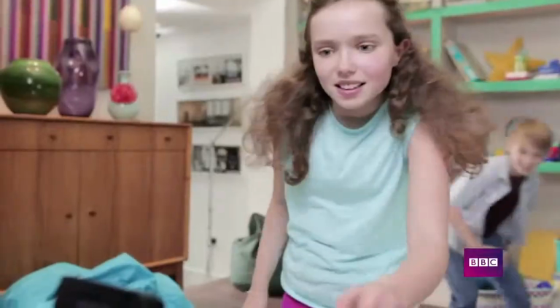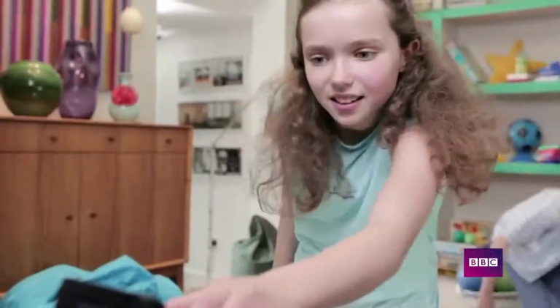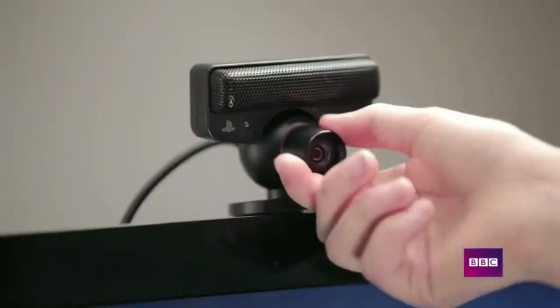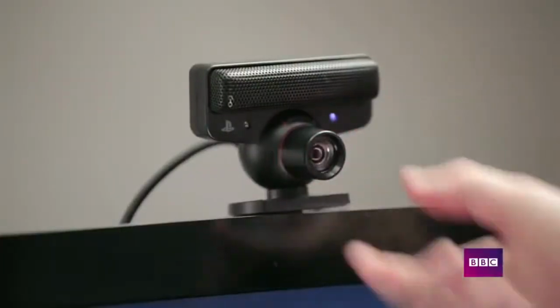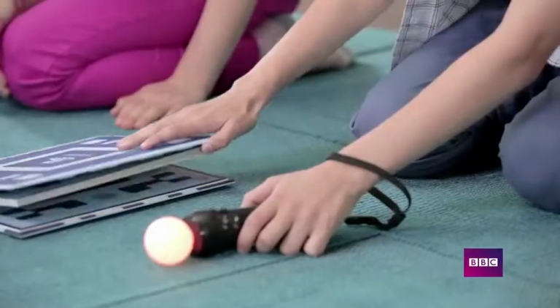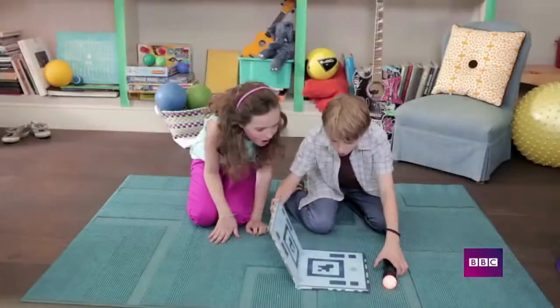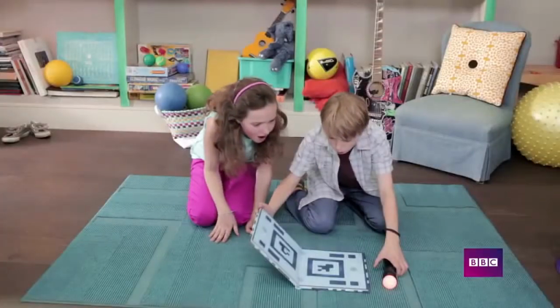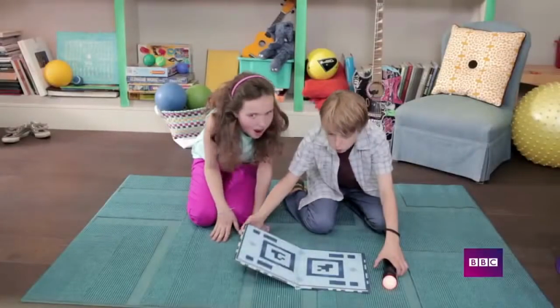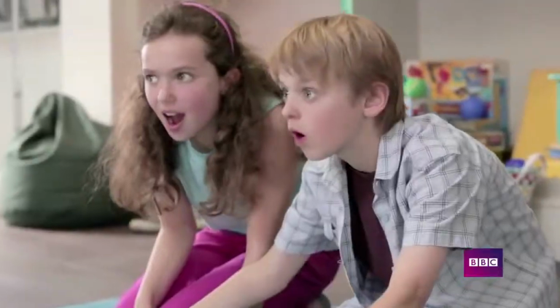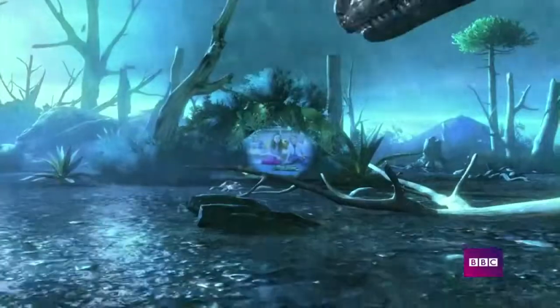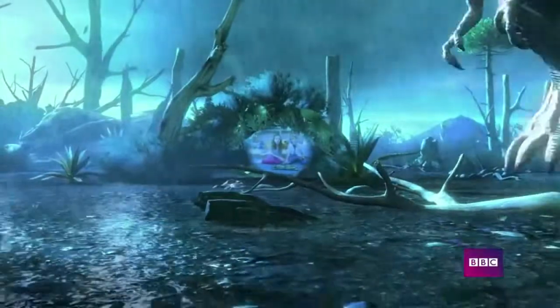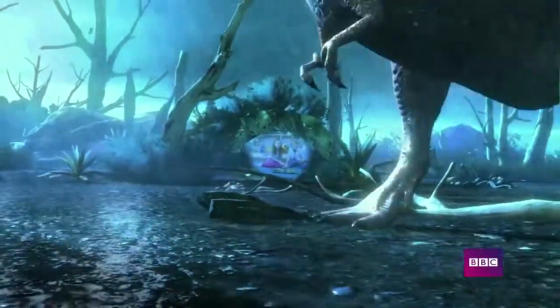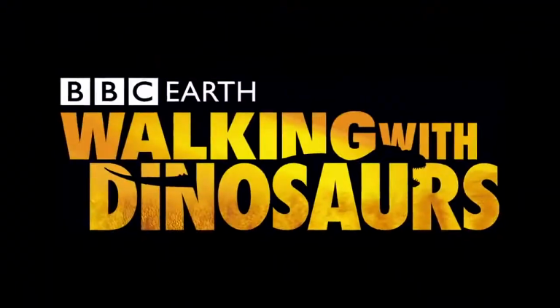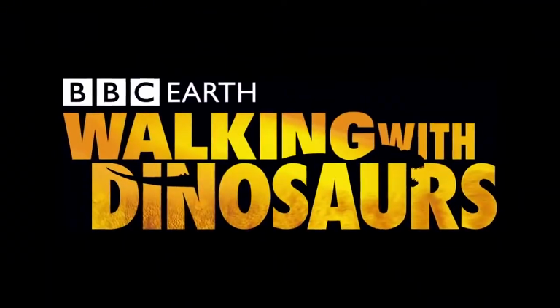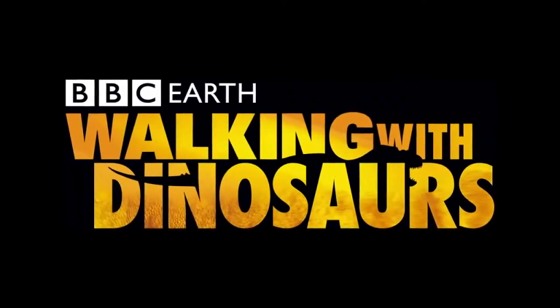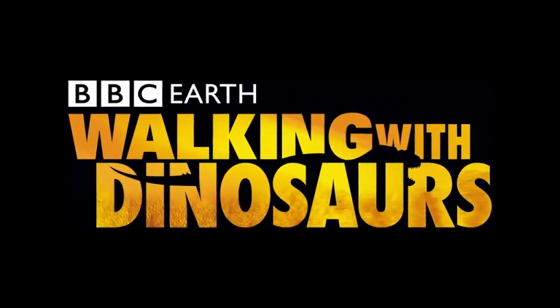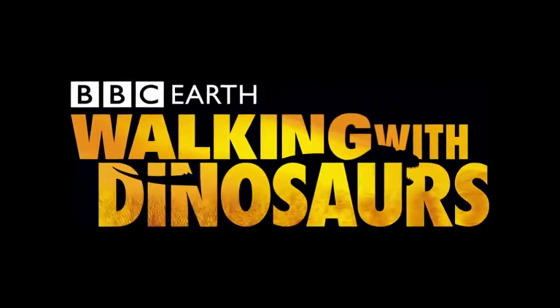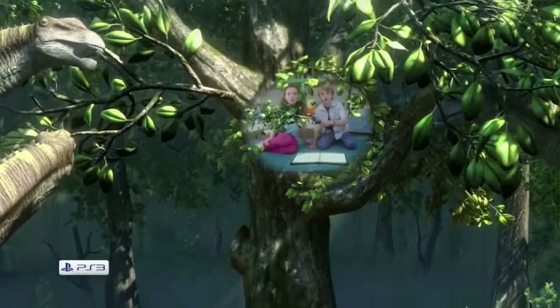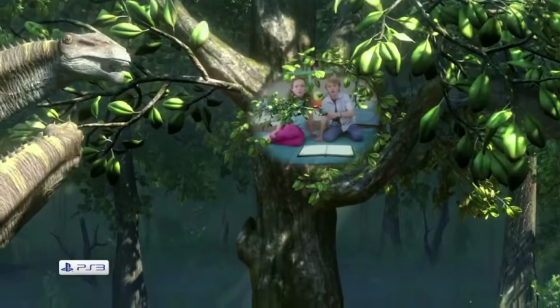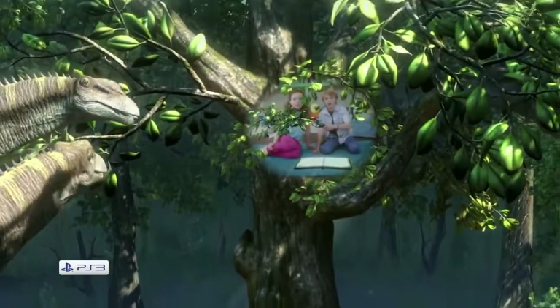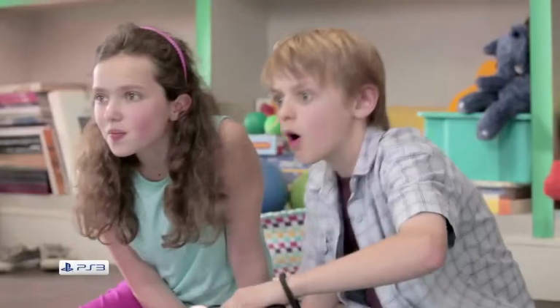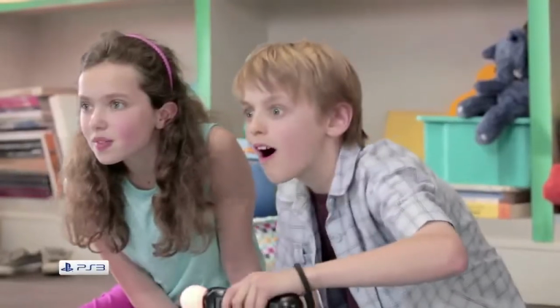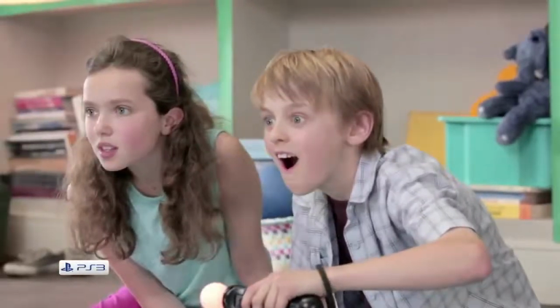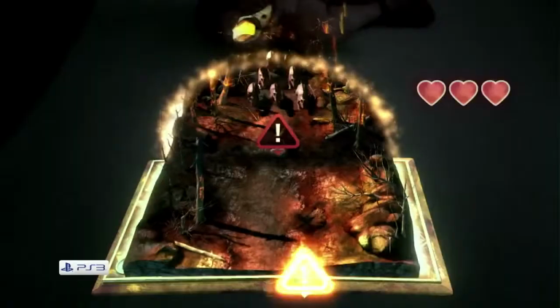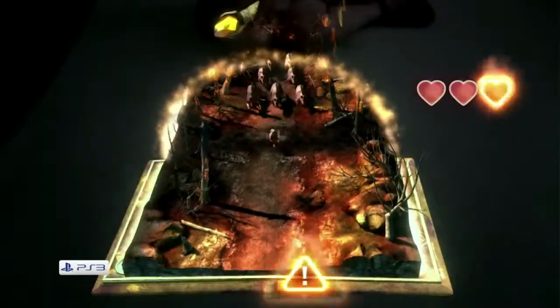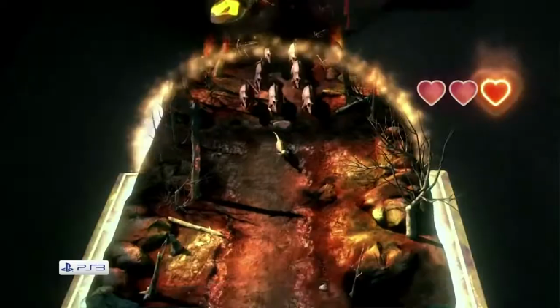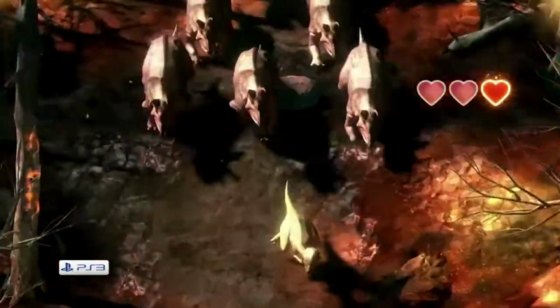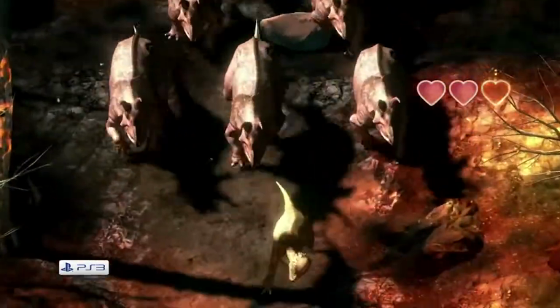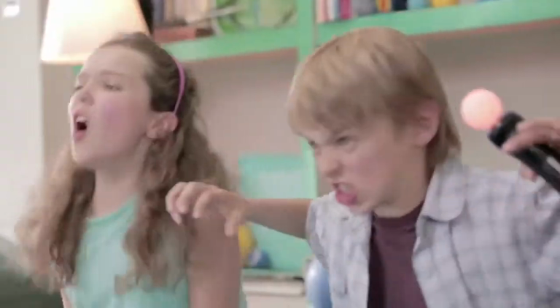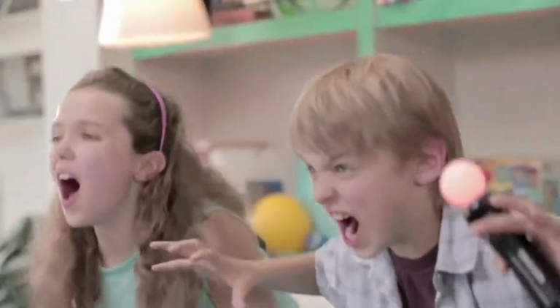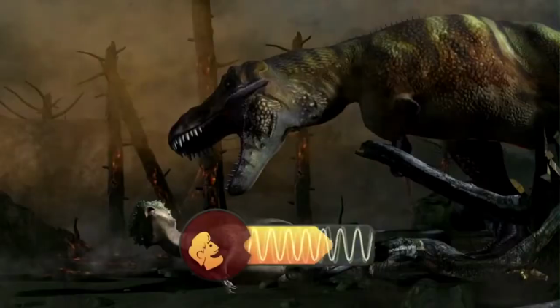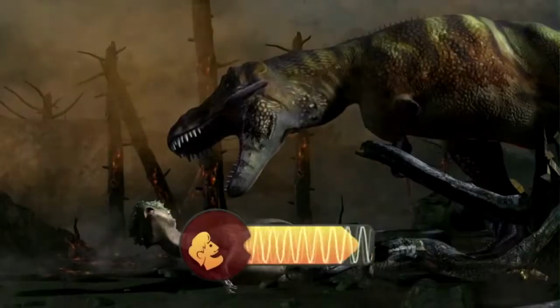Come face to face with the largest creatures ever to roam the earth in Wonderbook: Walking with Dinosaurs. Find out how 20 species of dinosaur lived, based on real-life fossil finds.